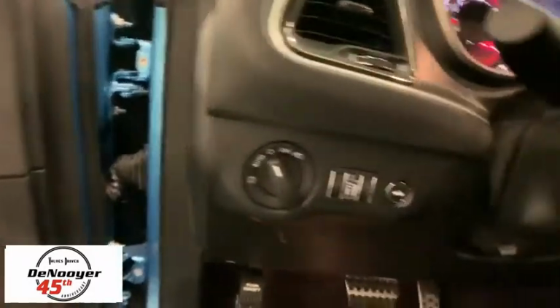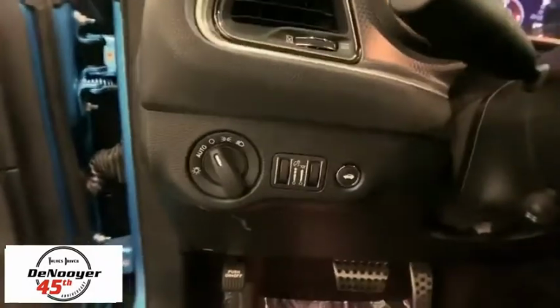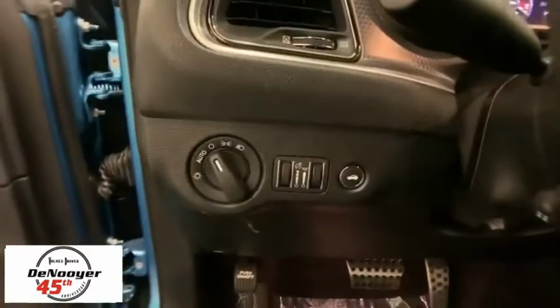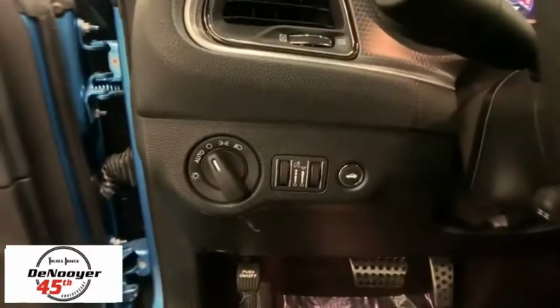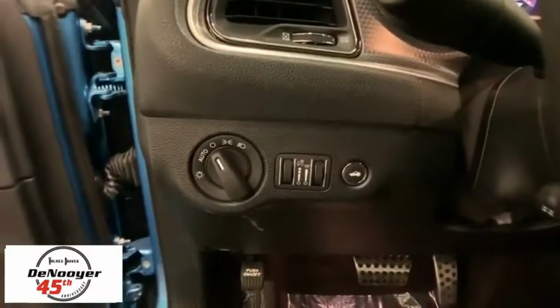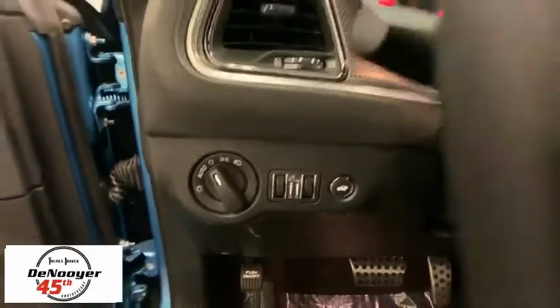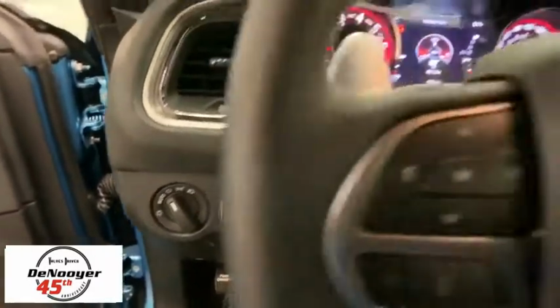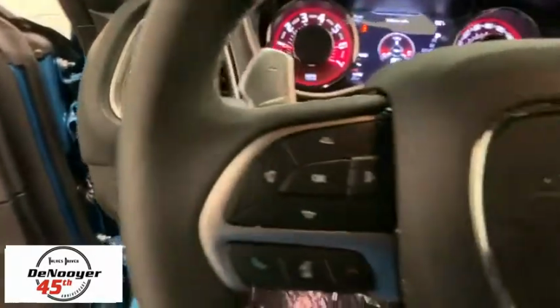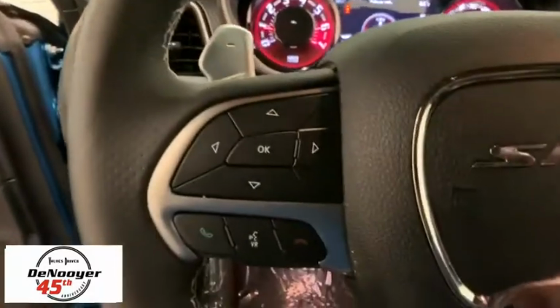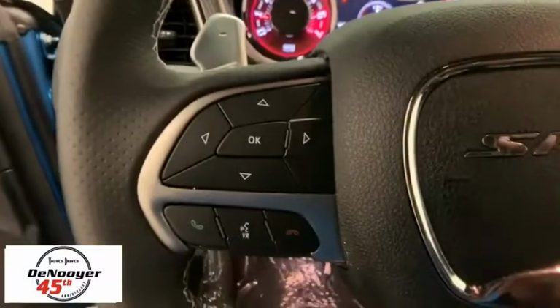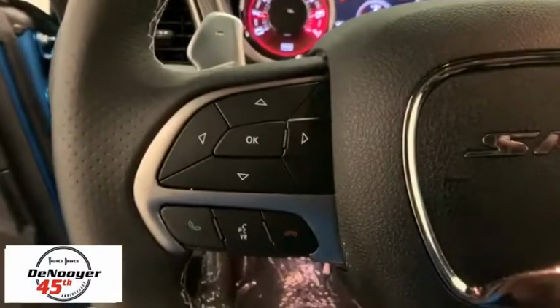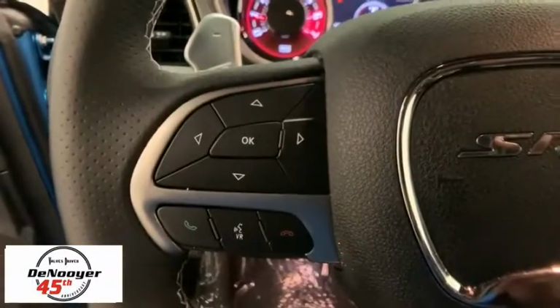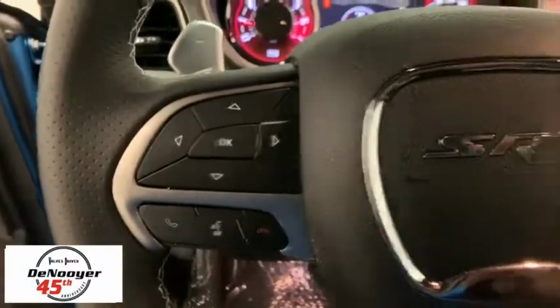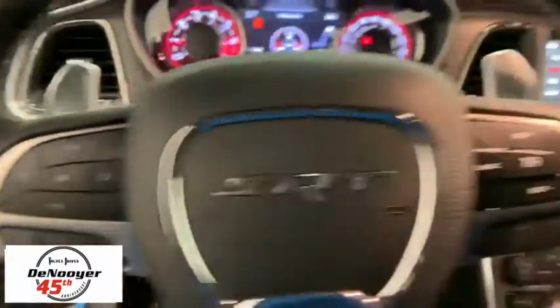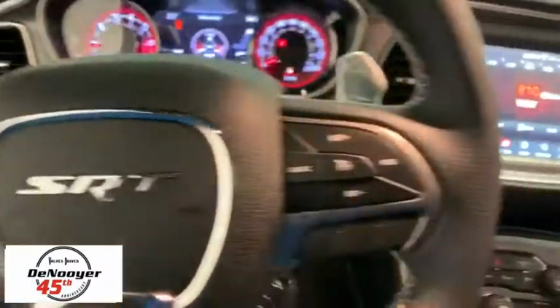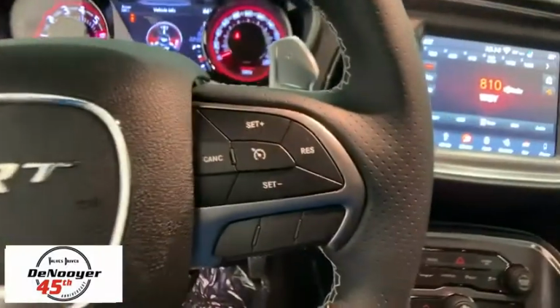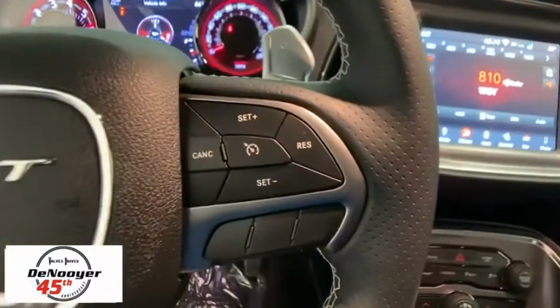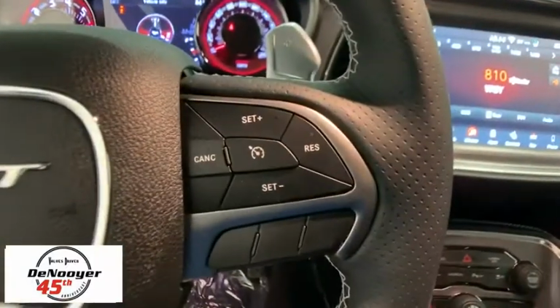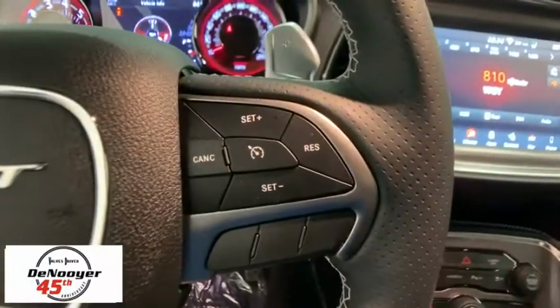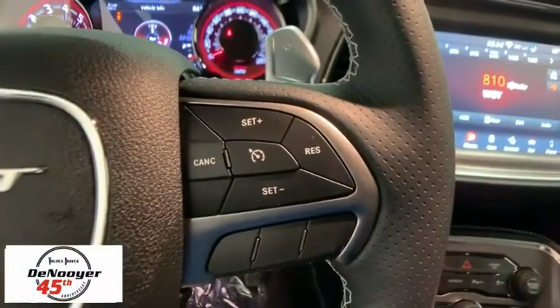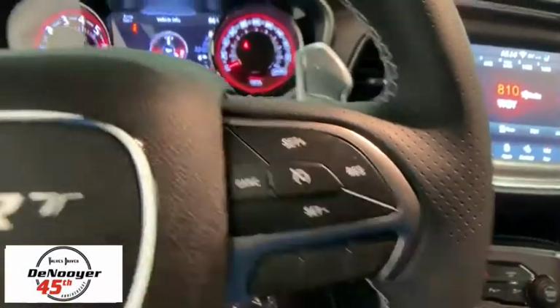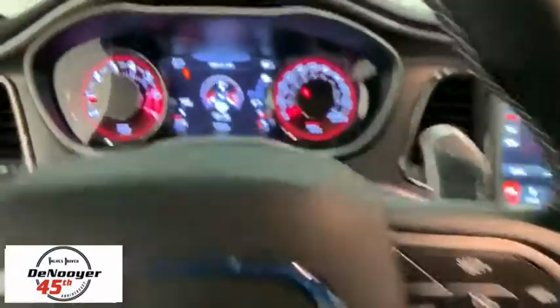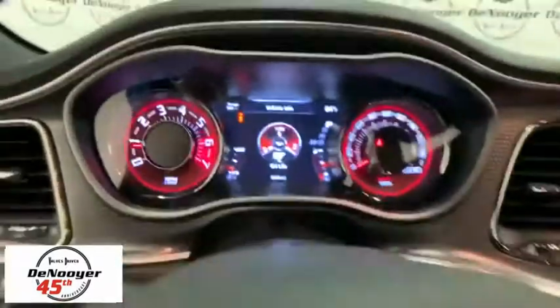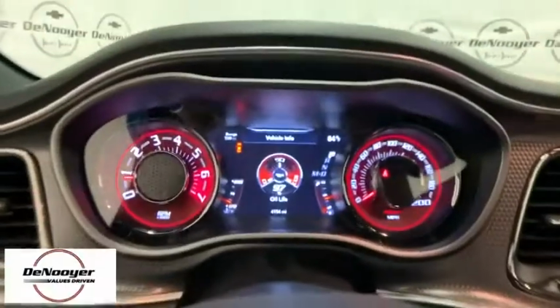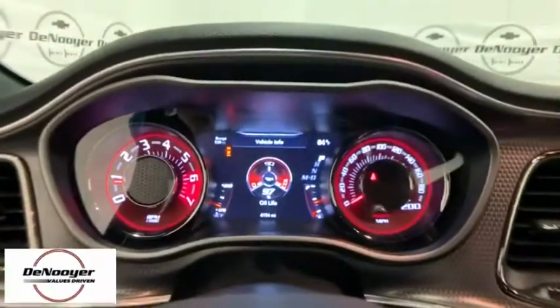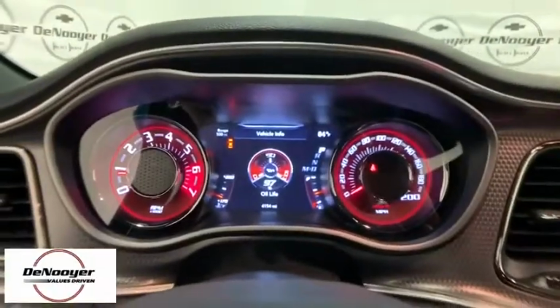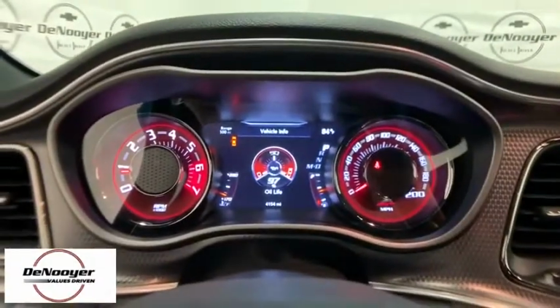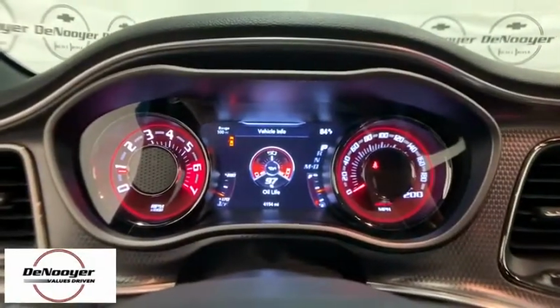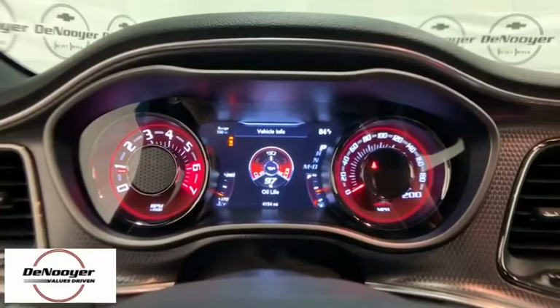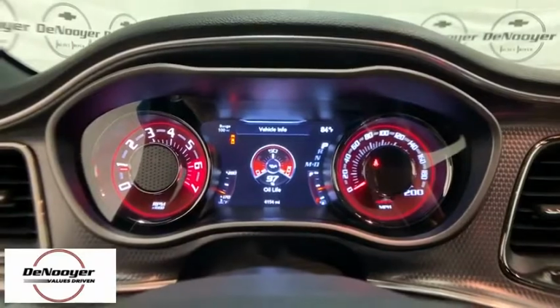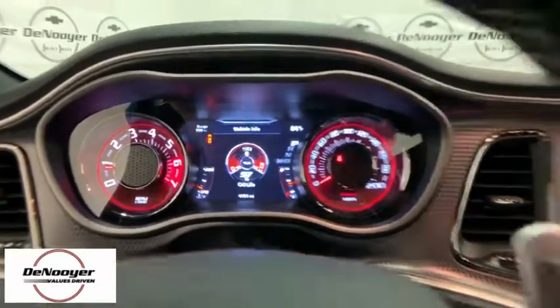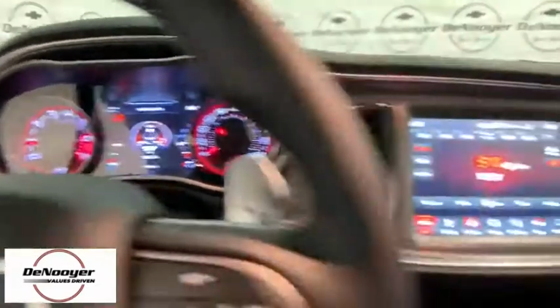Heated front seats, rear window defroster, security system, heated steering wheel, power windows, trip computer, and electronic stability control.